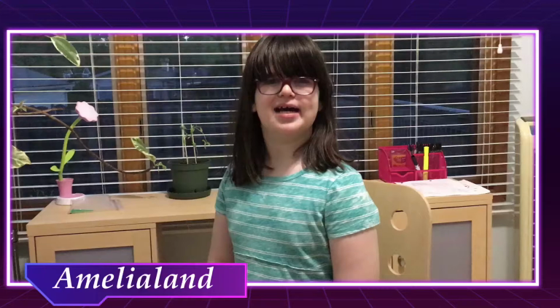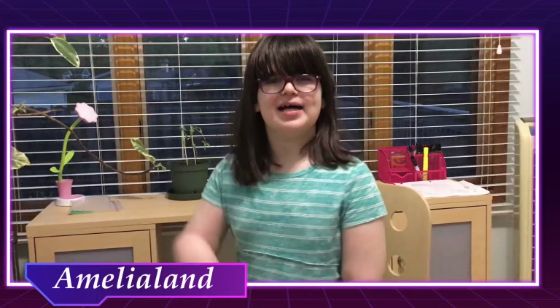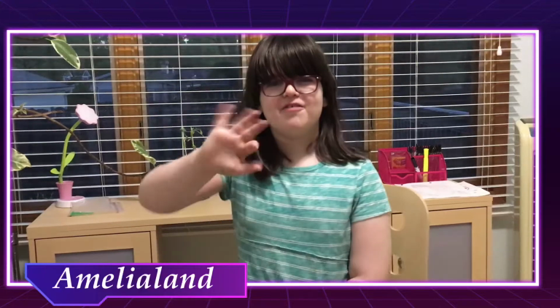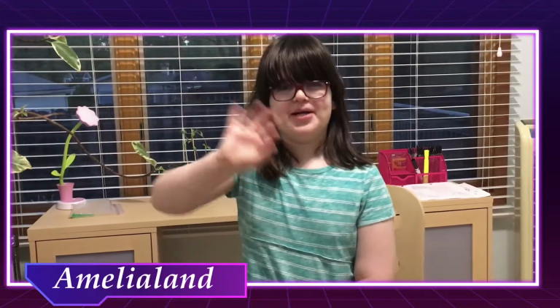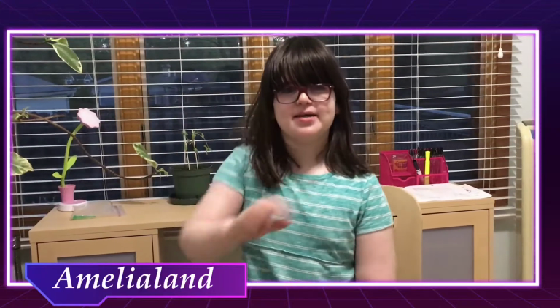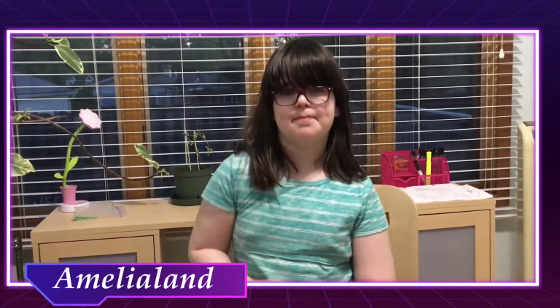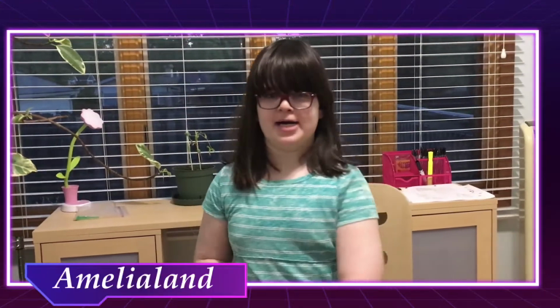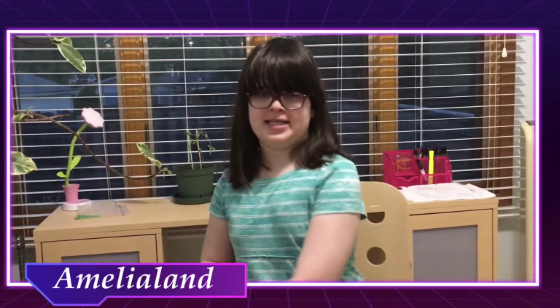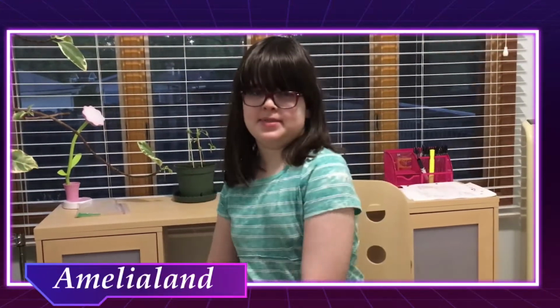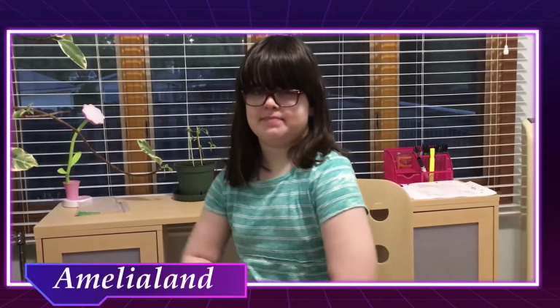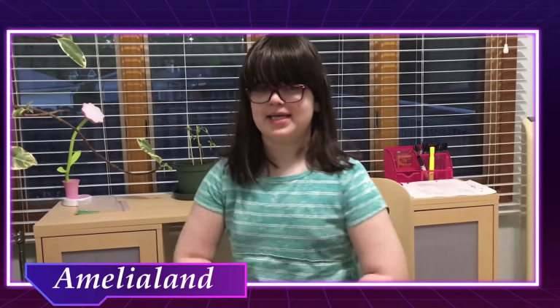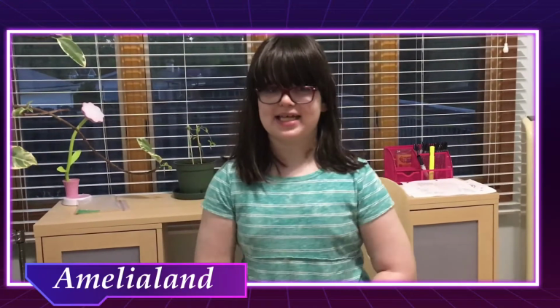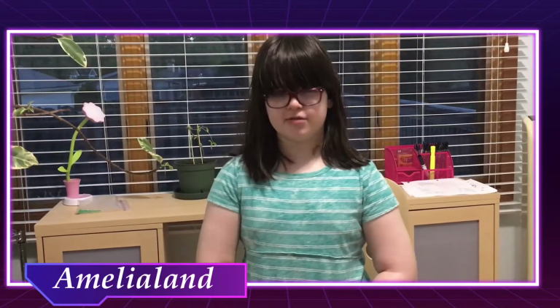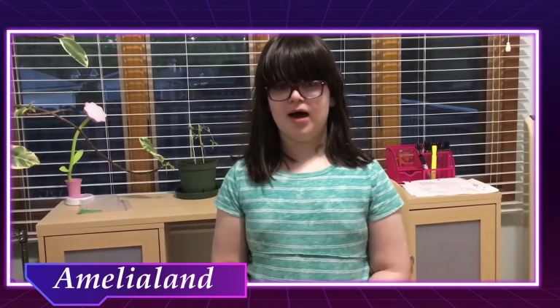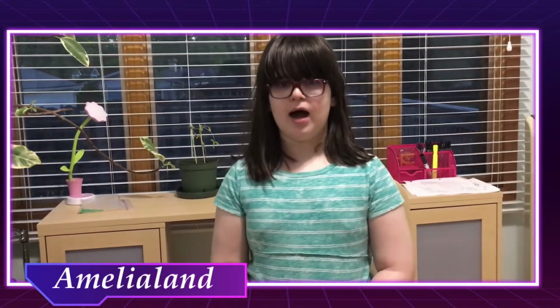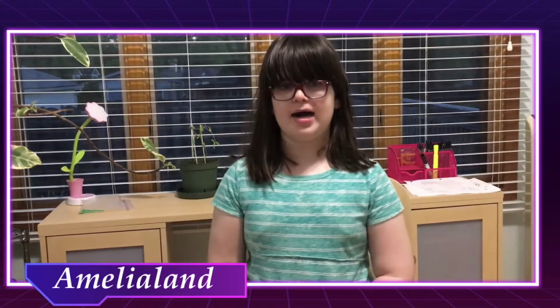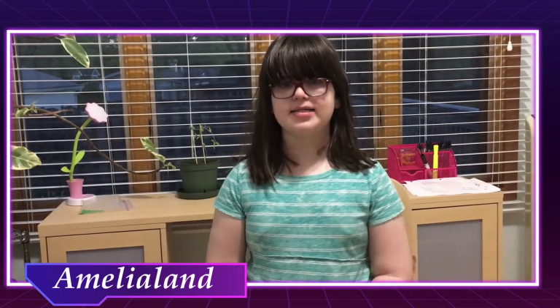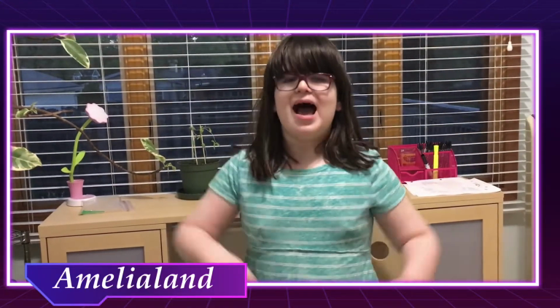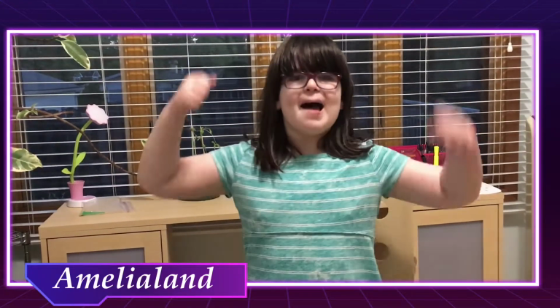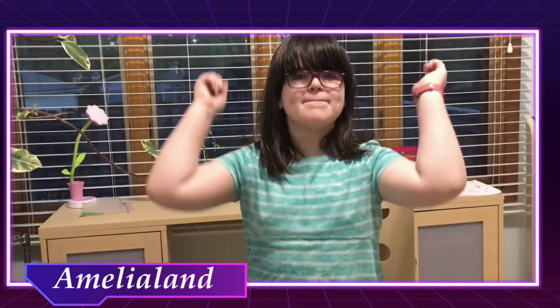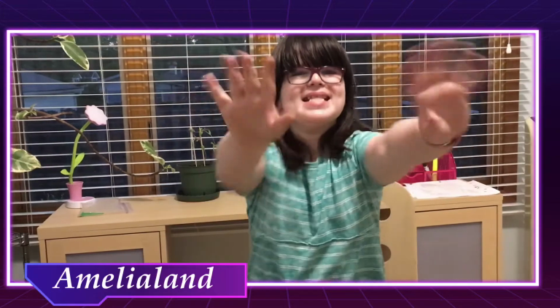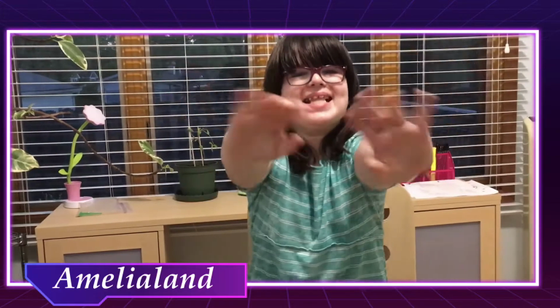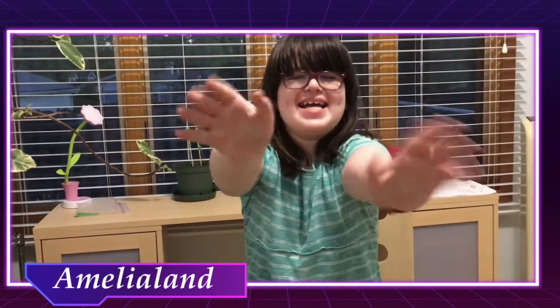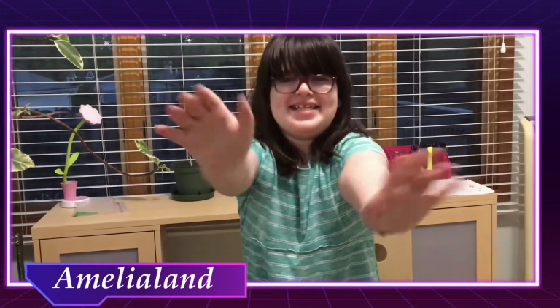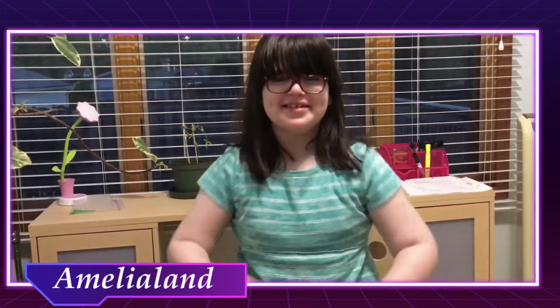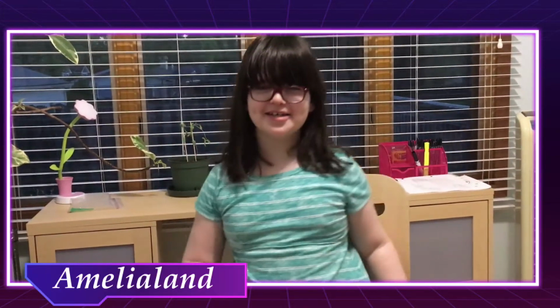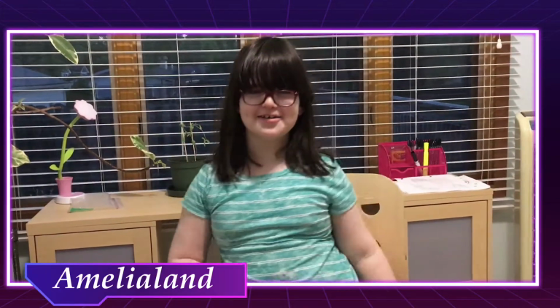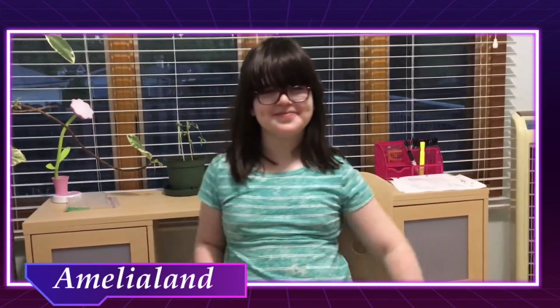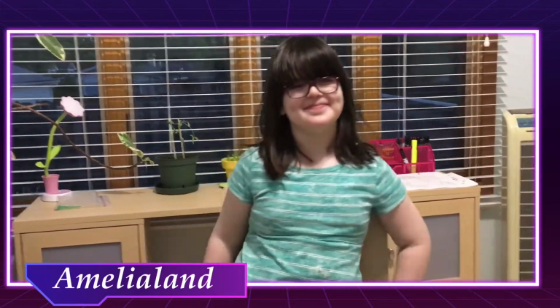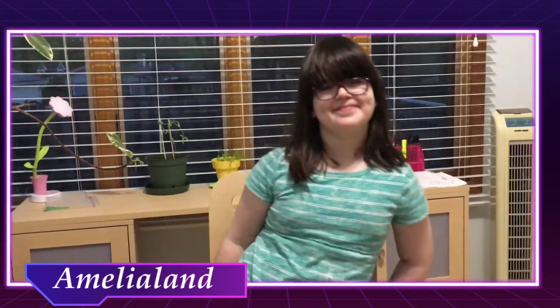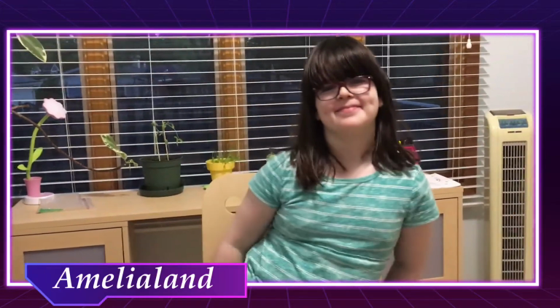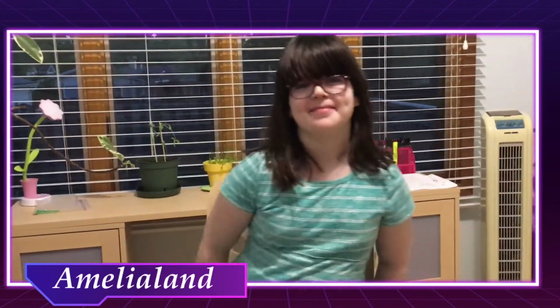Hello everybody. My name is Amelia Dexter on Amelia Land. Today is challenge day.